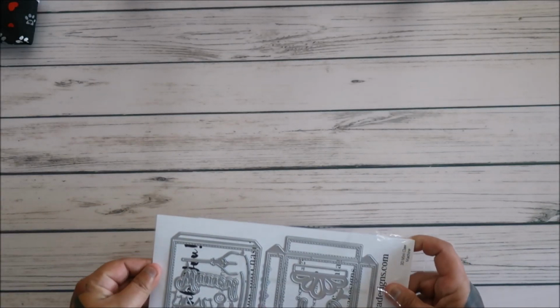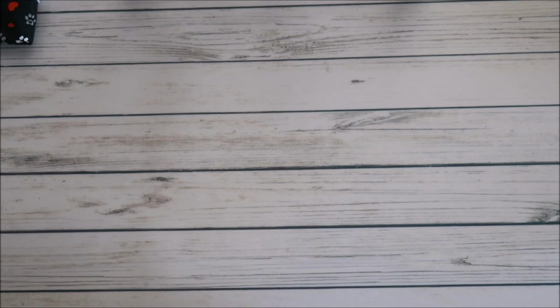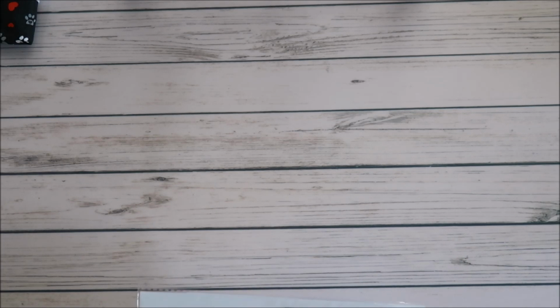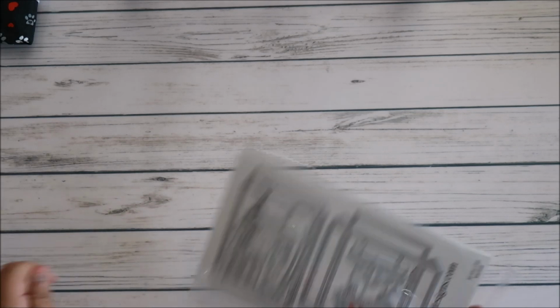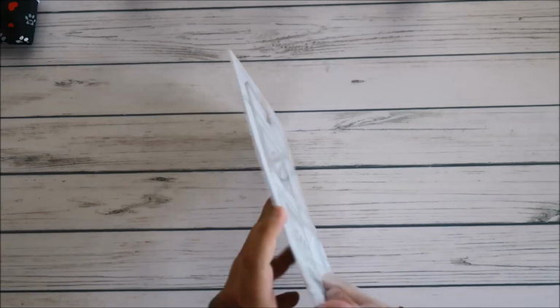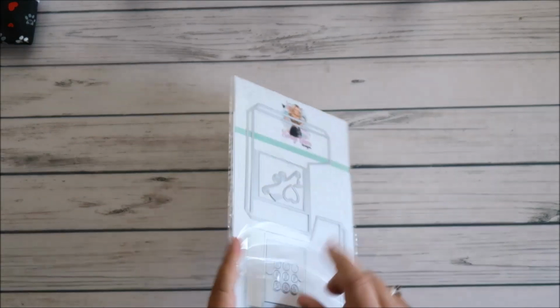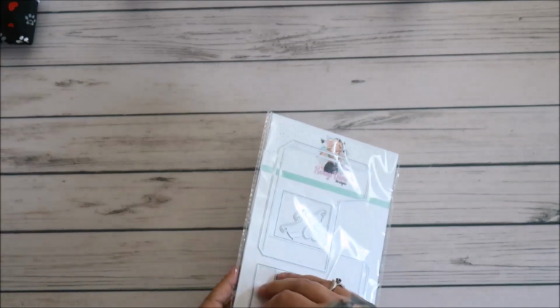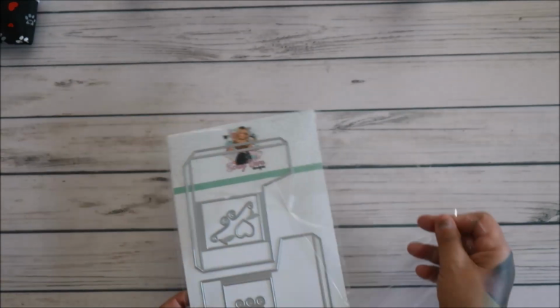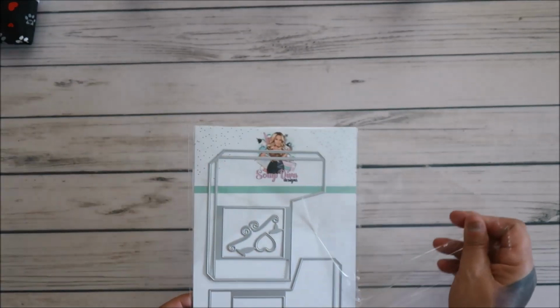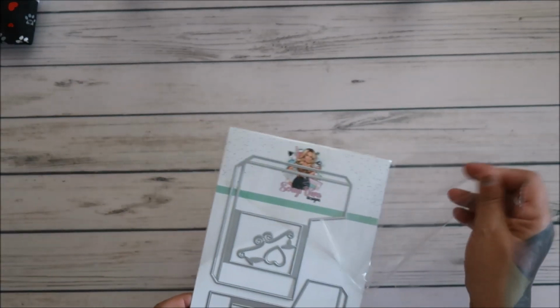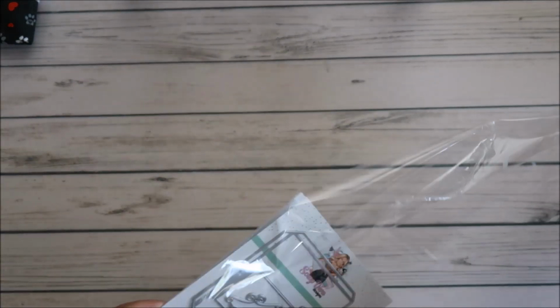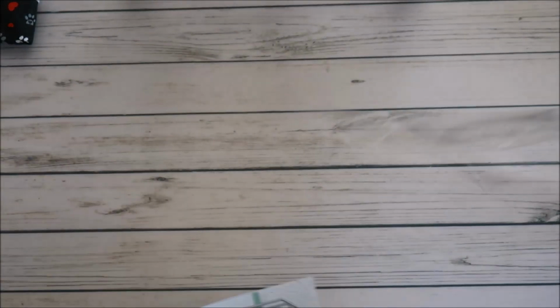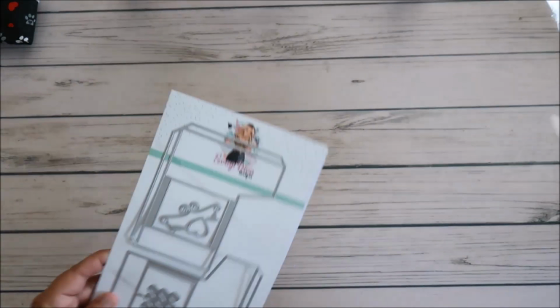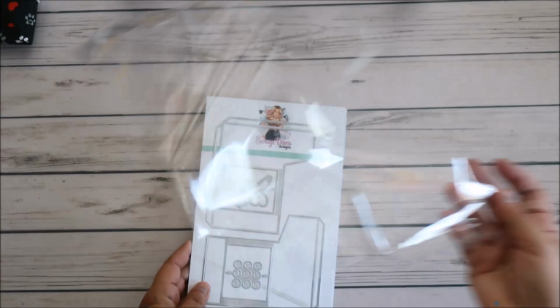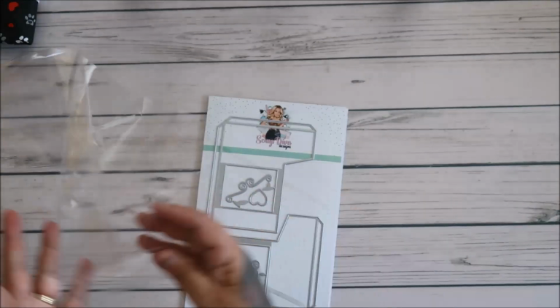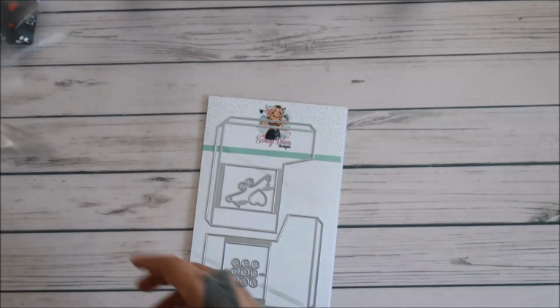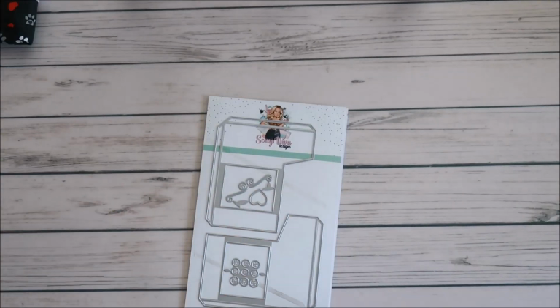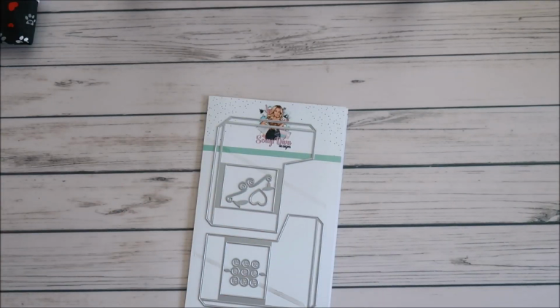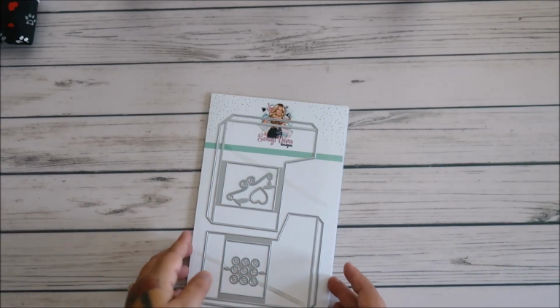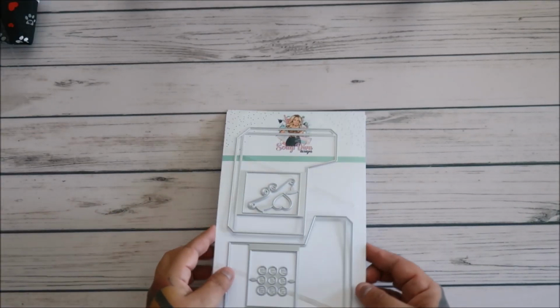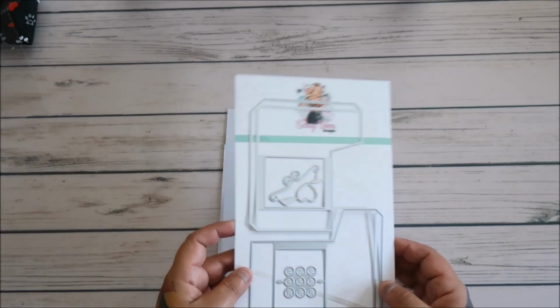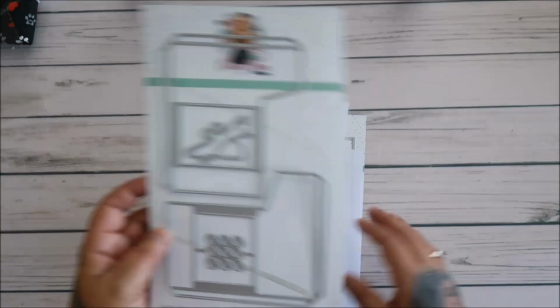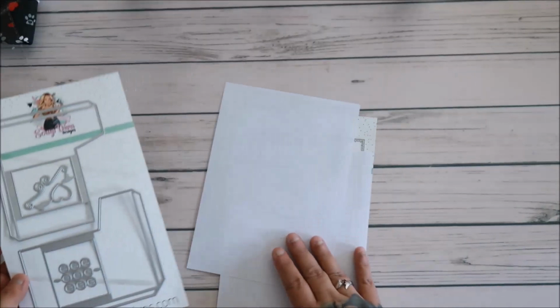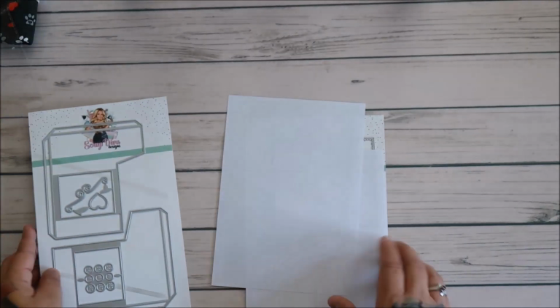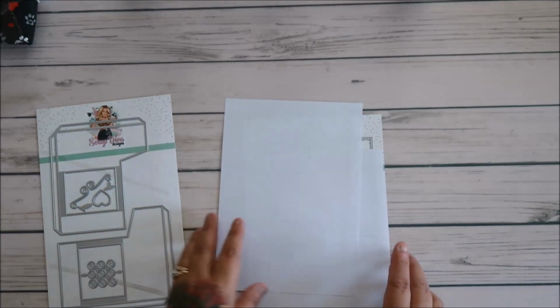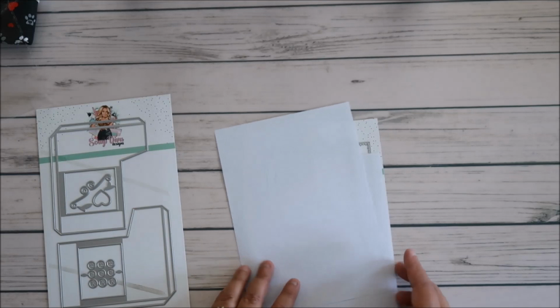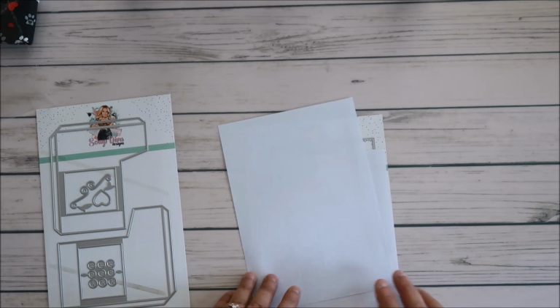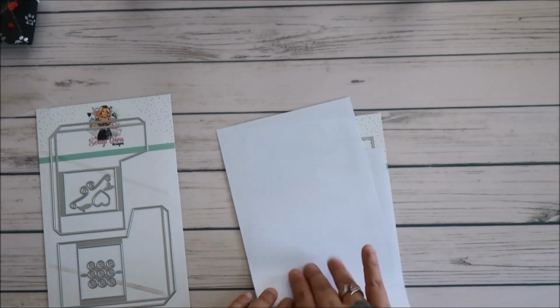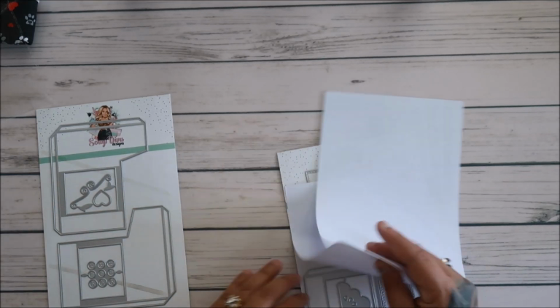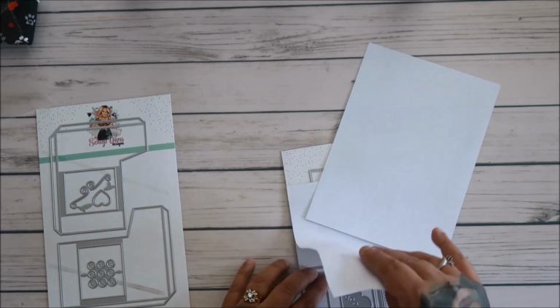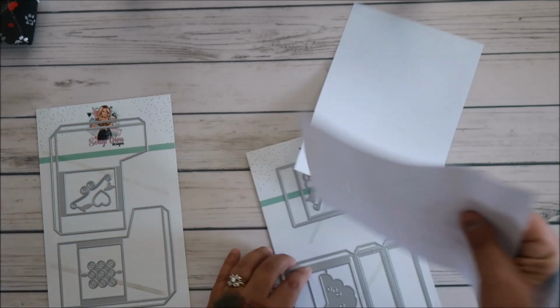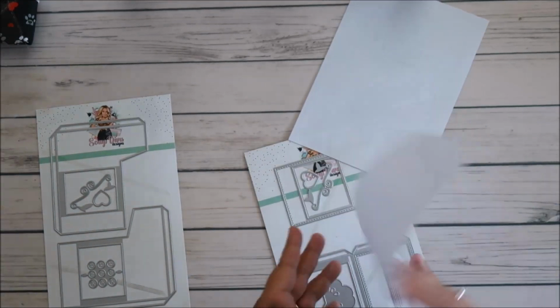I would suggest going to Scrap Diva Designs on their Instagram and typing in like '3D Claw Machine.' You will see all the samples that they have been showing for these.